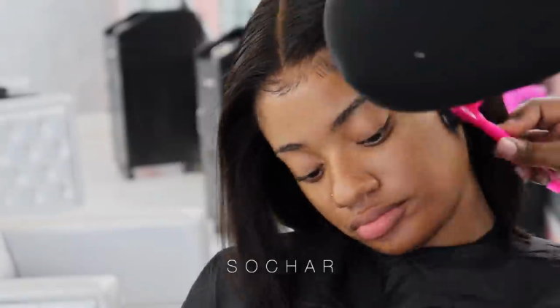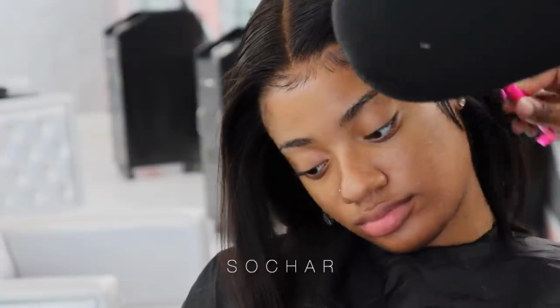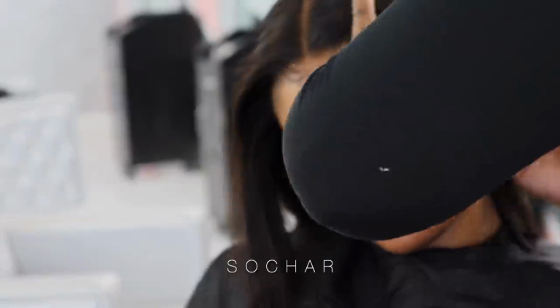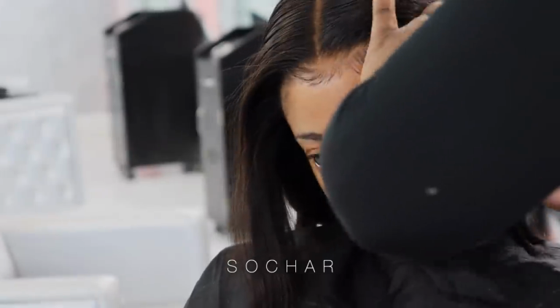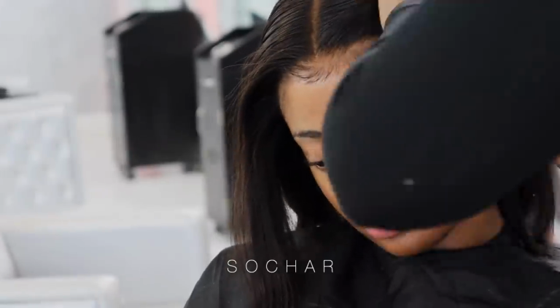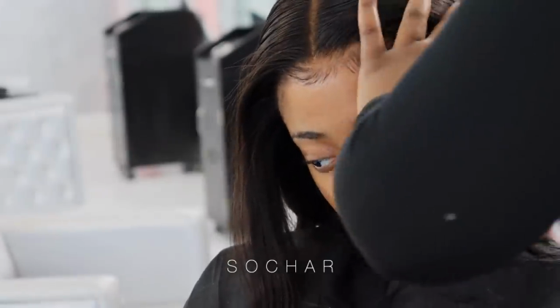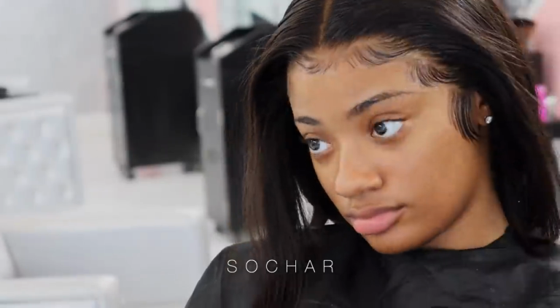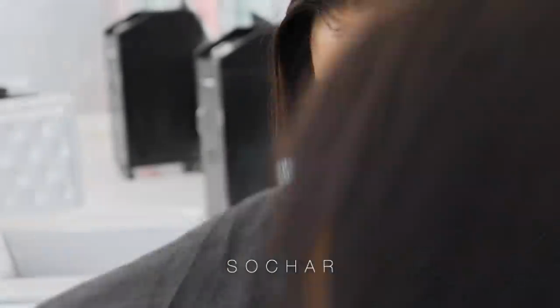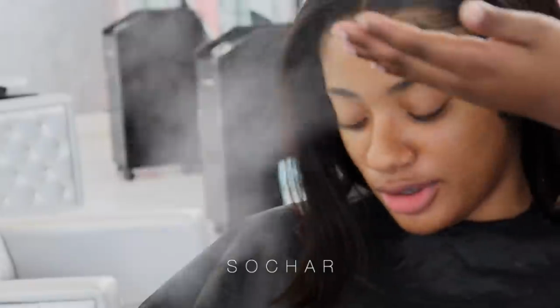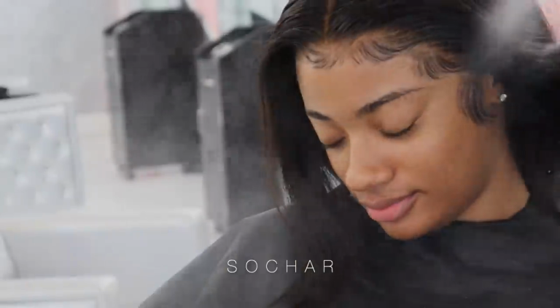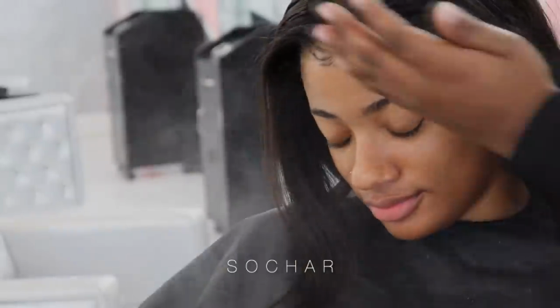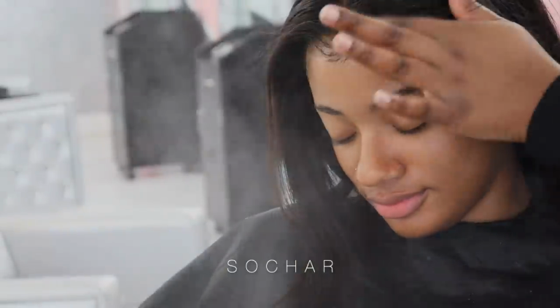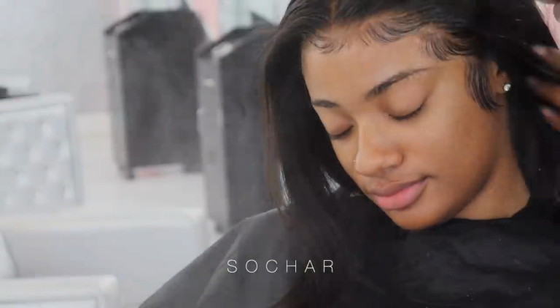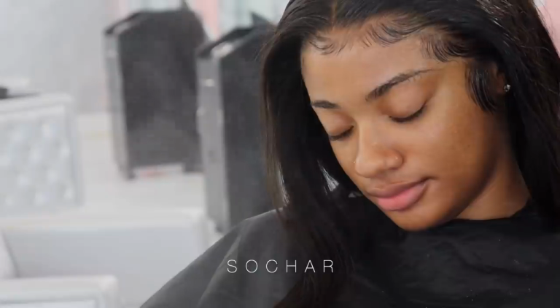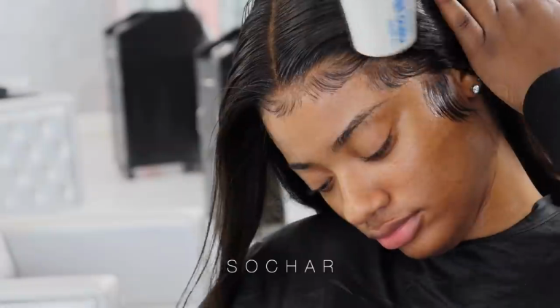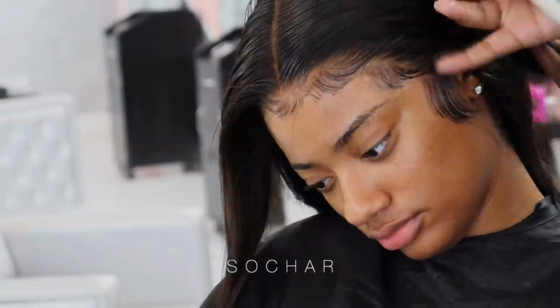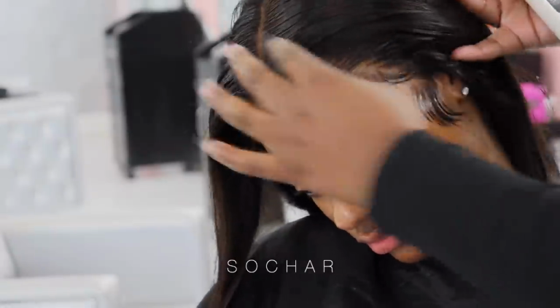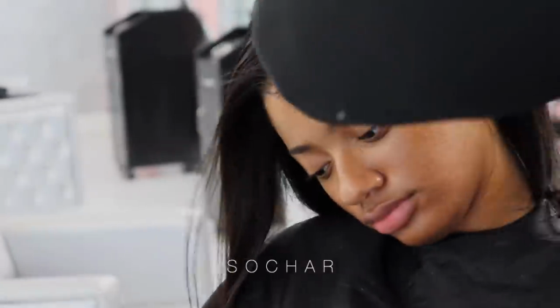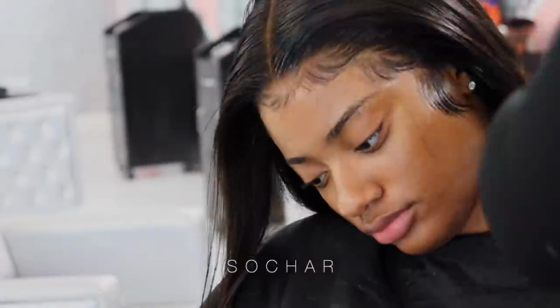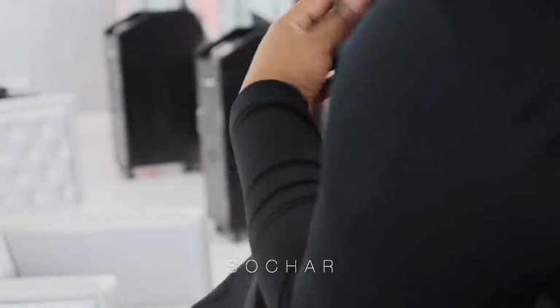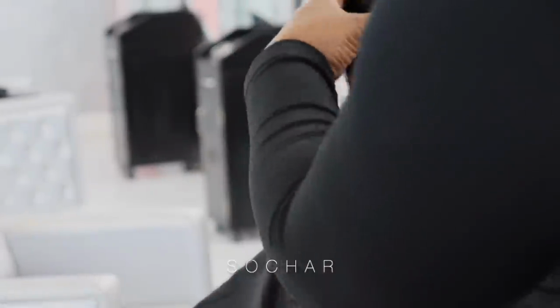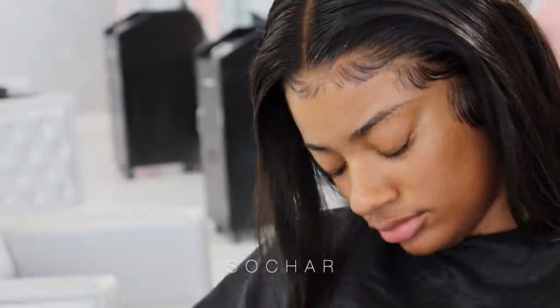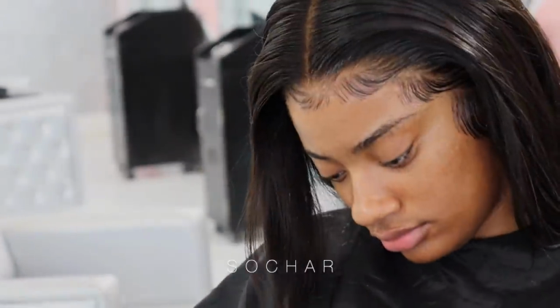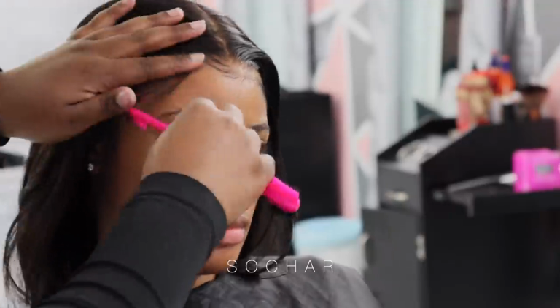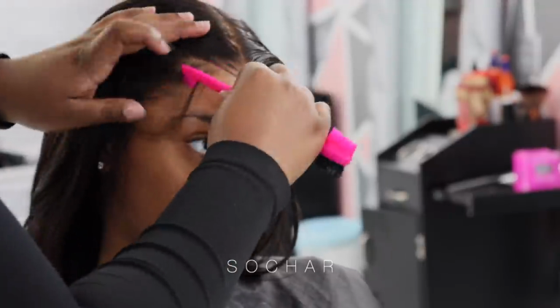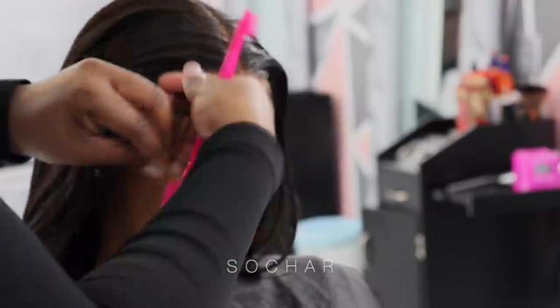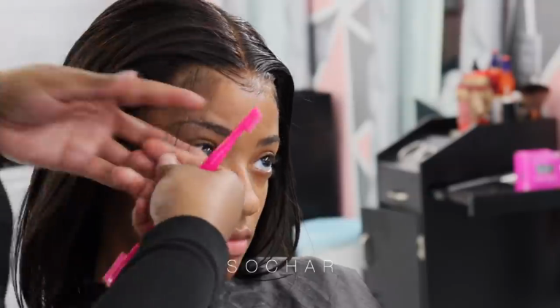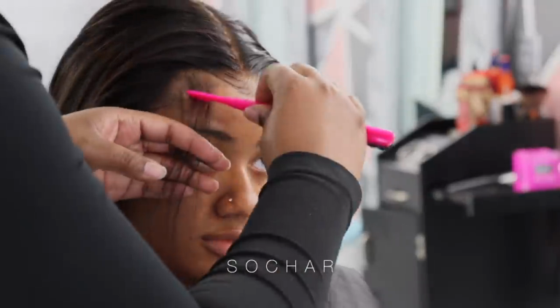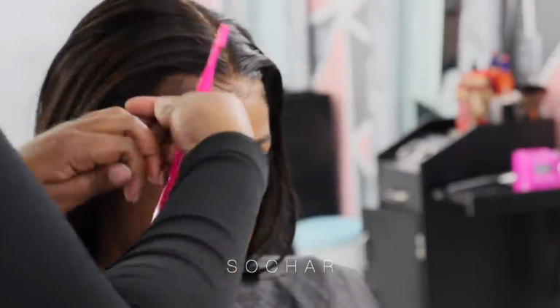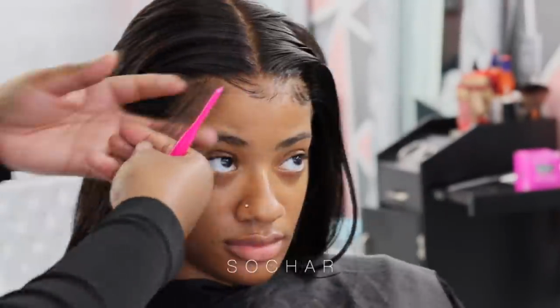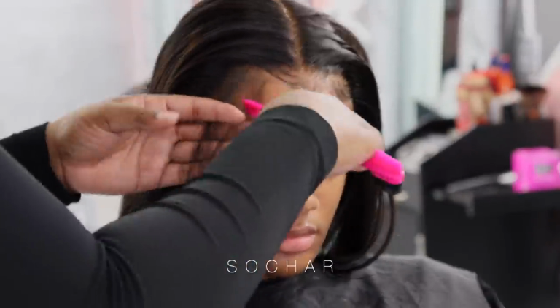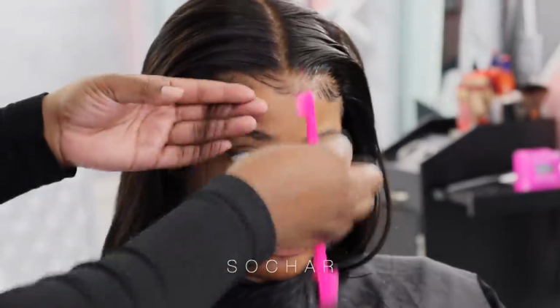Now I'm finished with this side and I'm just going ahead and doing my last swoop. I'm spraying some oil sheen on the hairline on the baby hairs and then blow drying it with my blow dryer. That is basically setting the baby hairs.